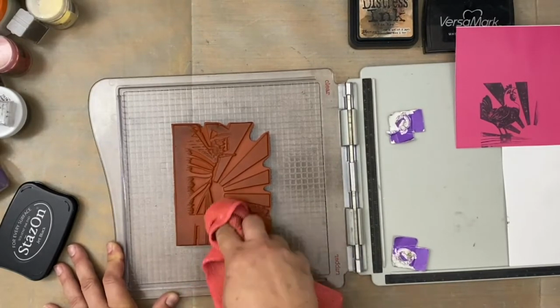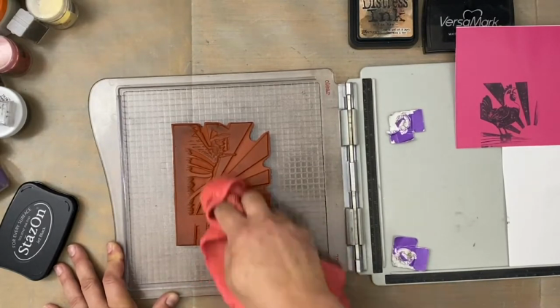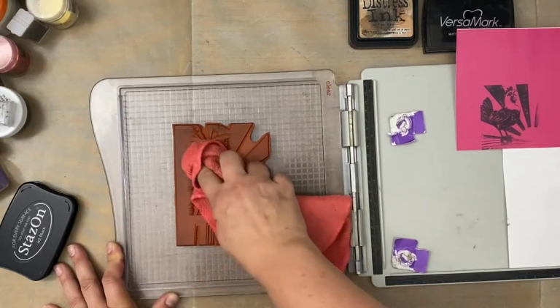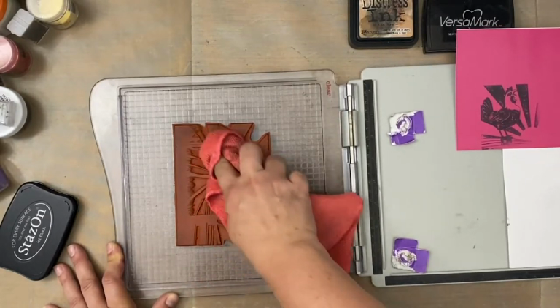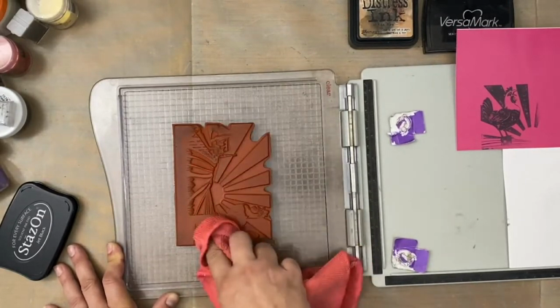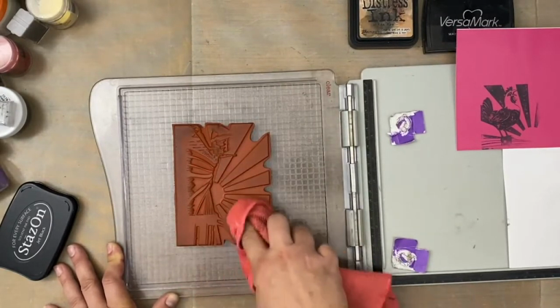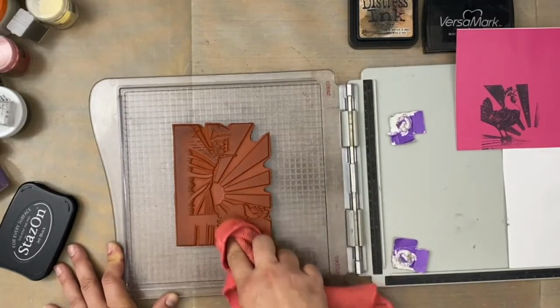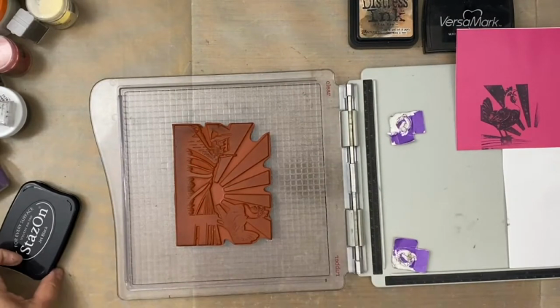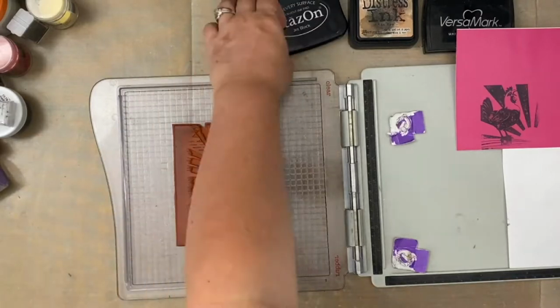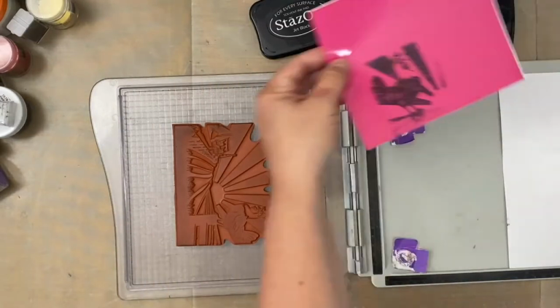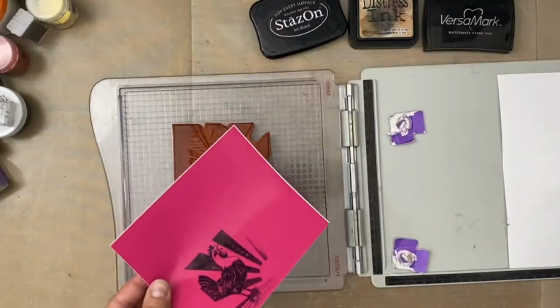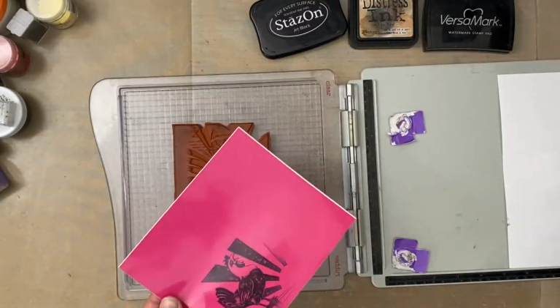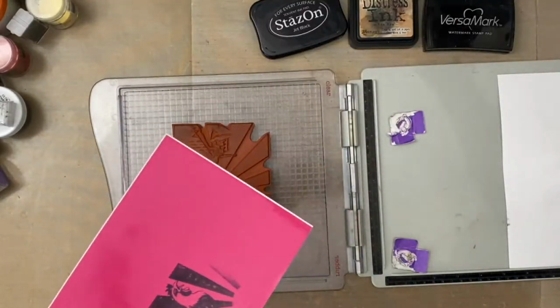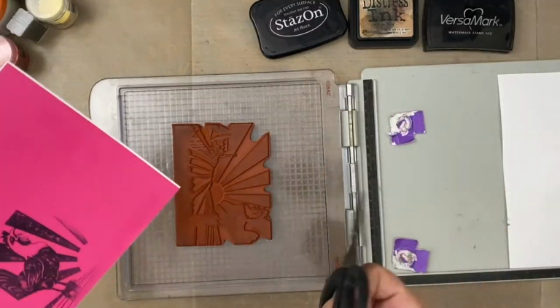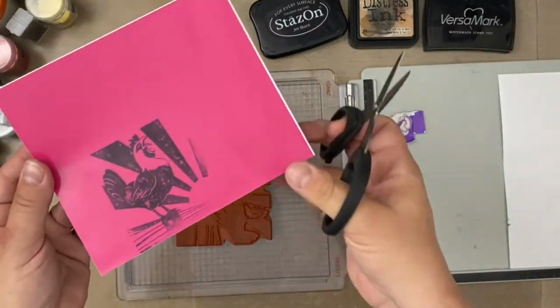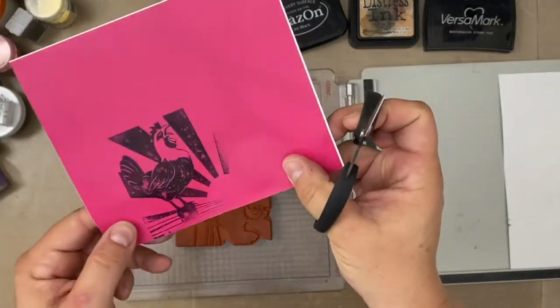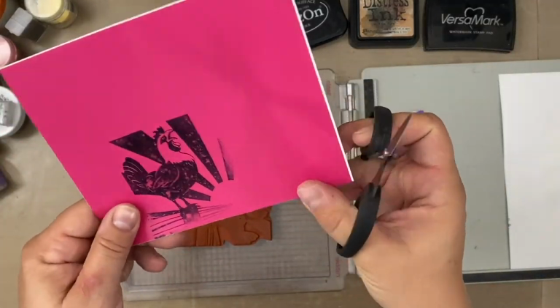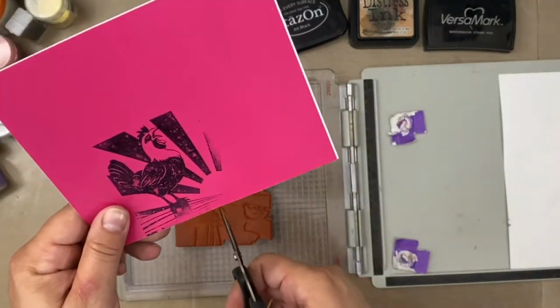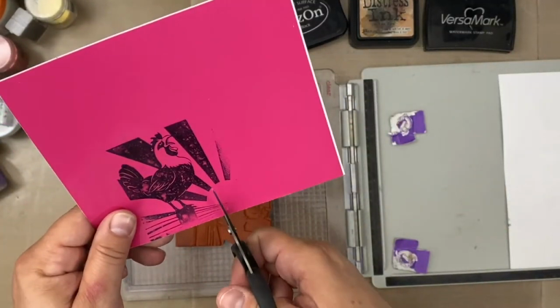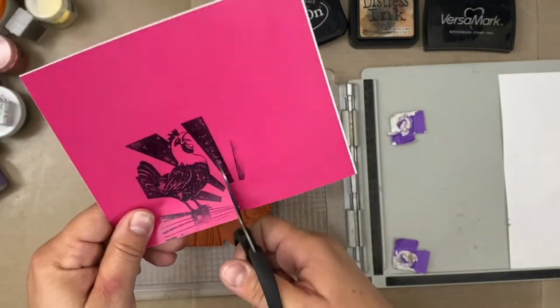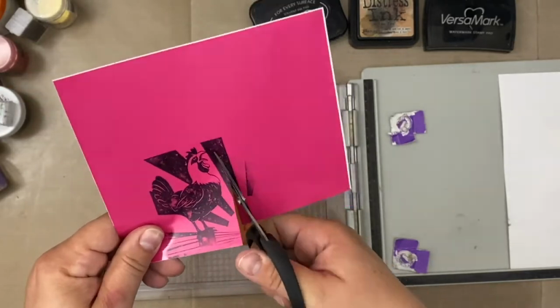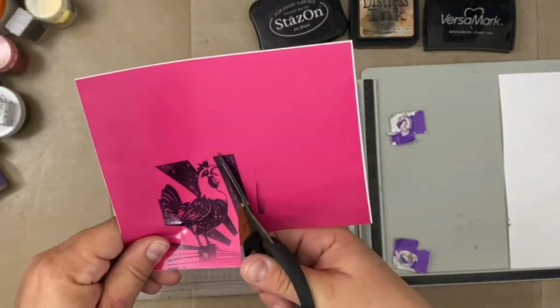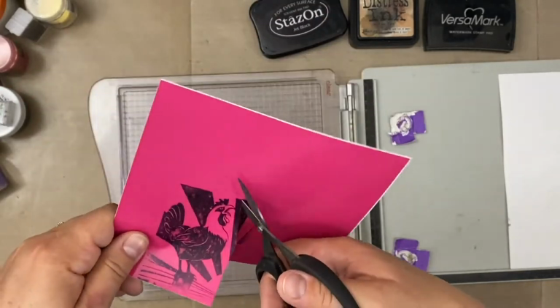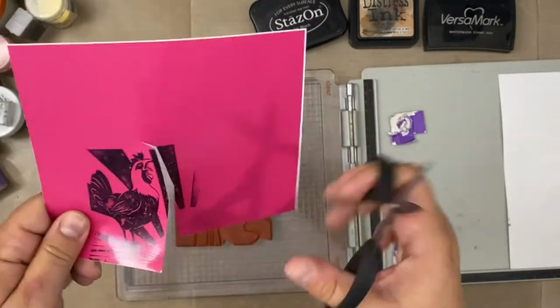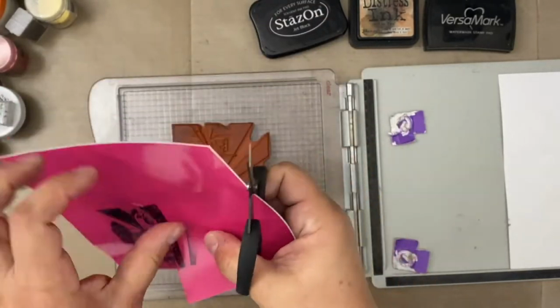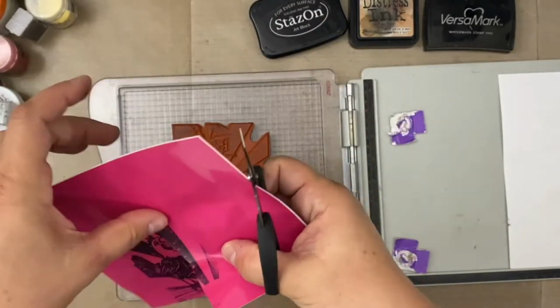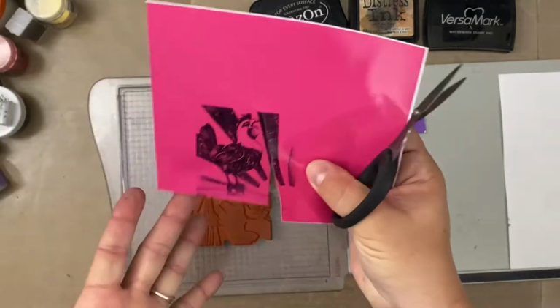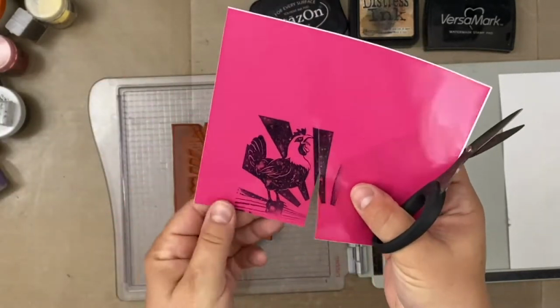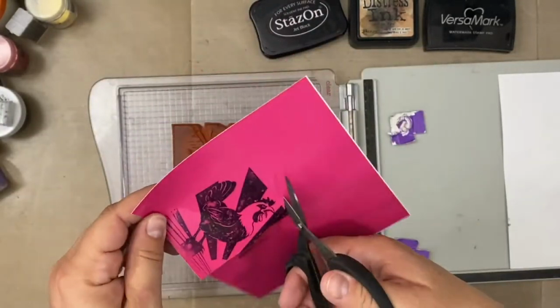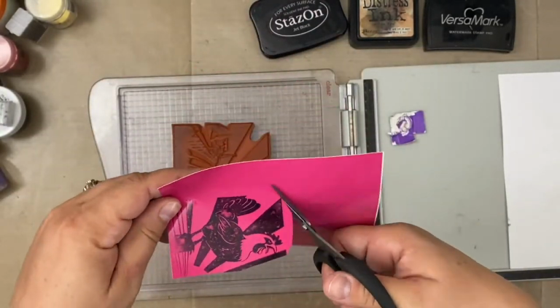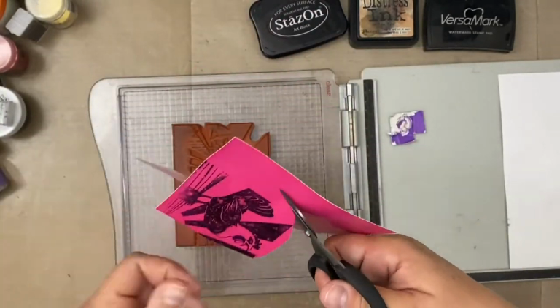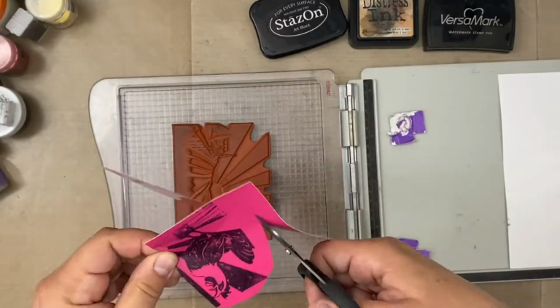I'll put links in the description box below to these products. I get a lot of mine on scrapbook.com or other online shops.